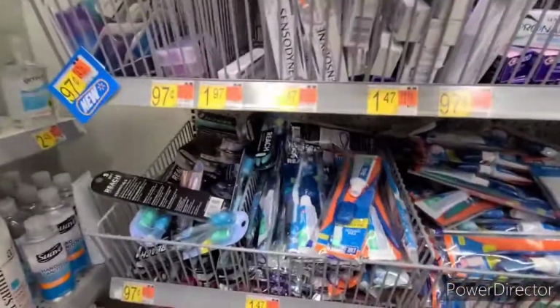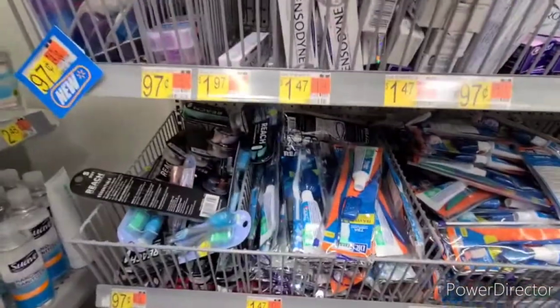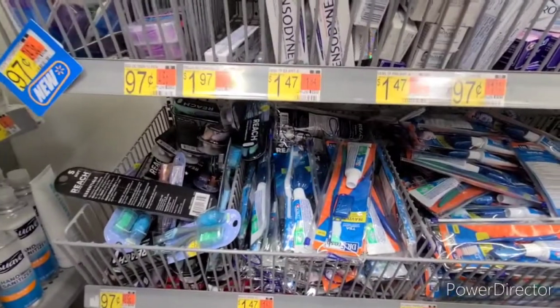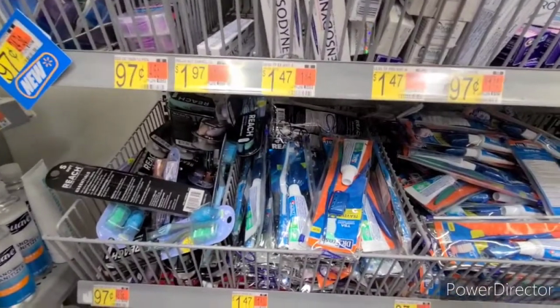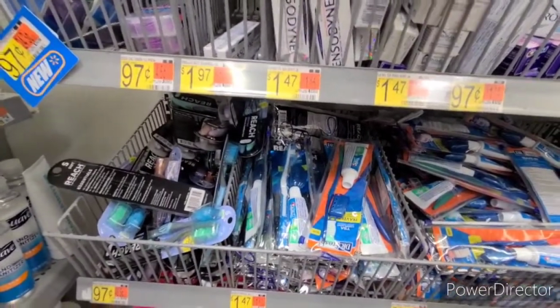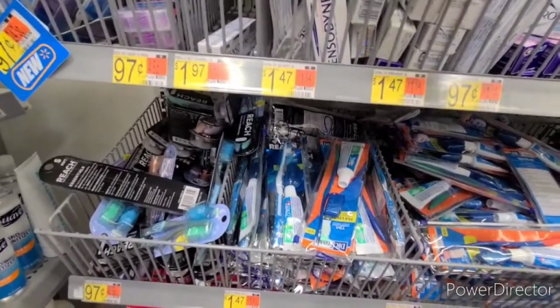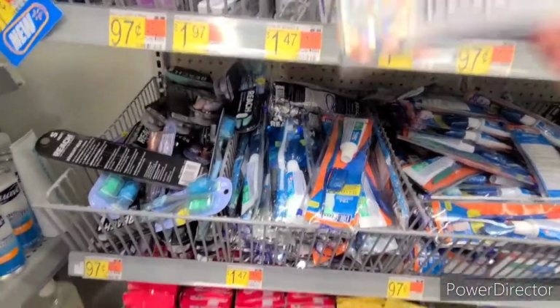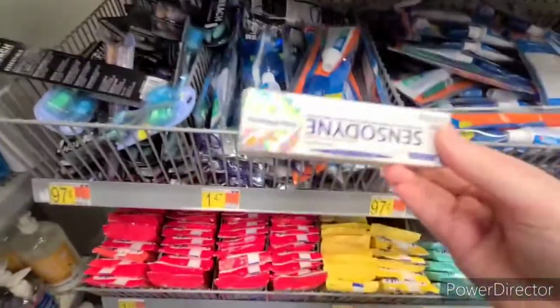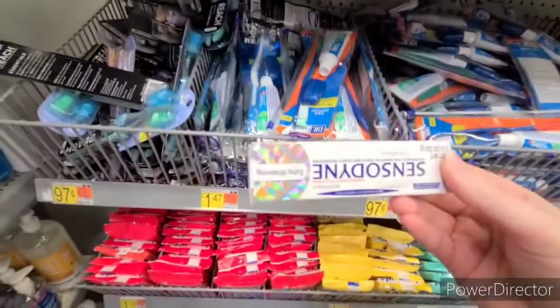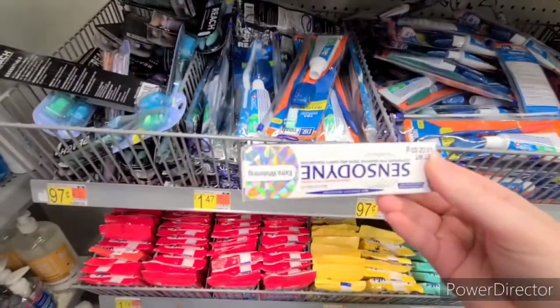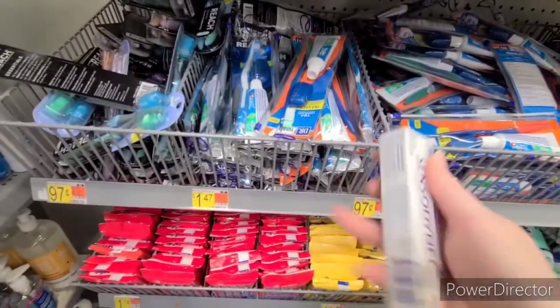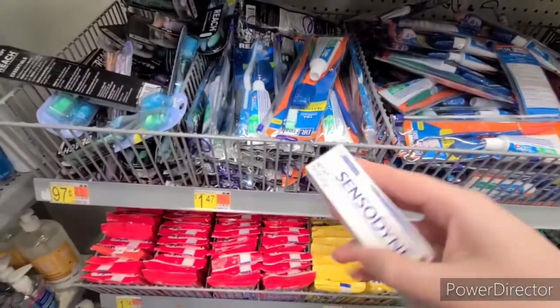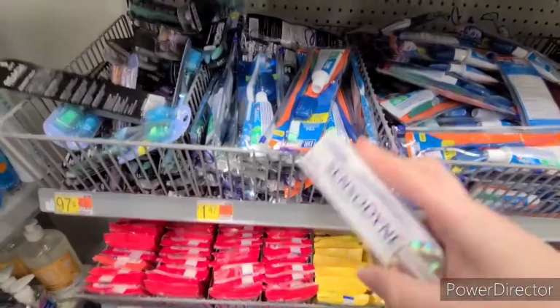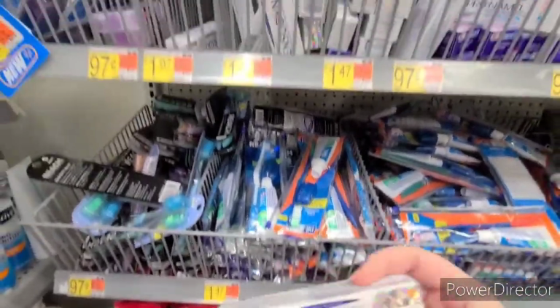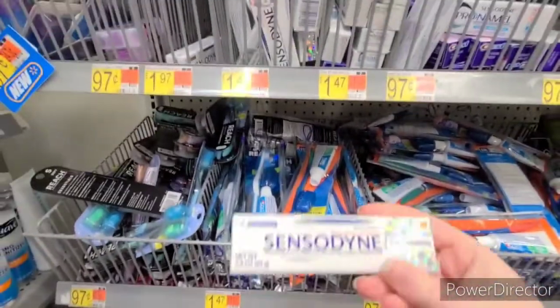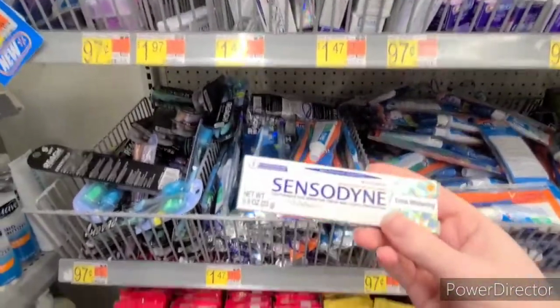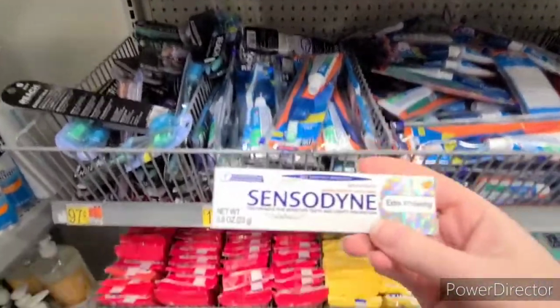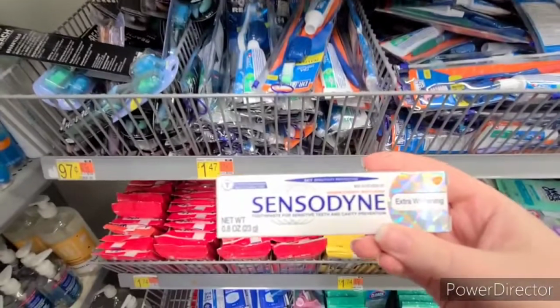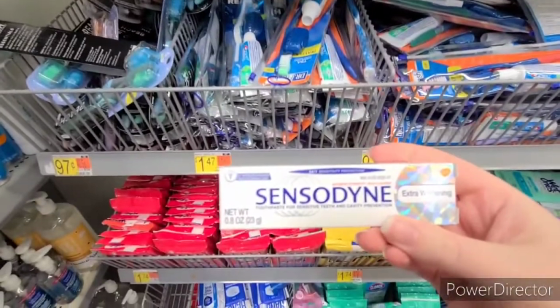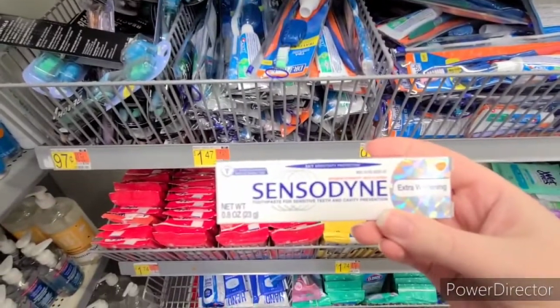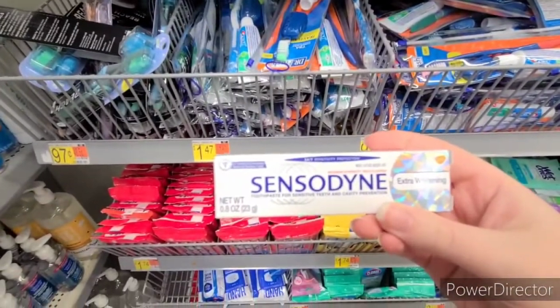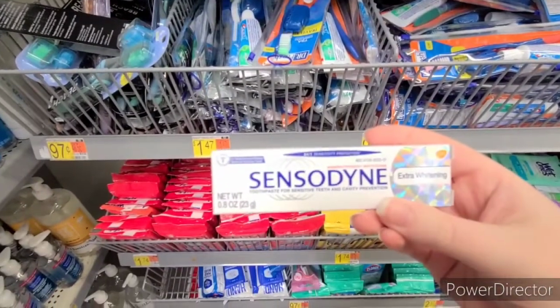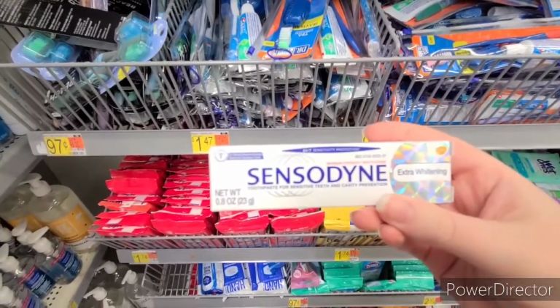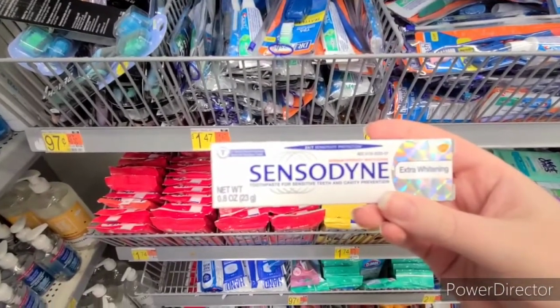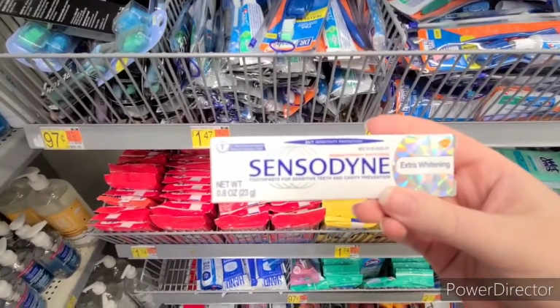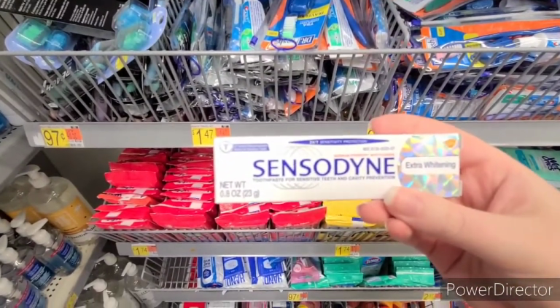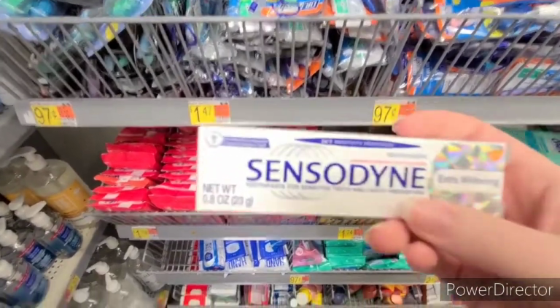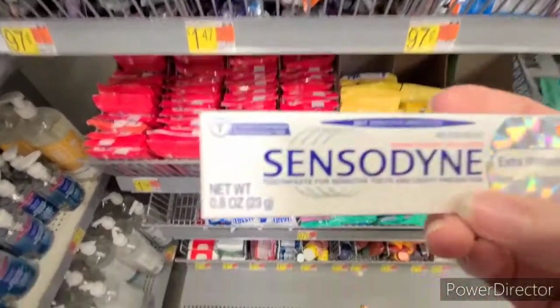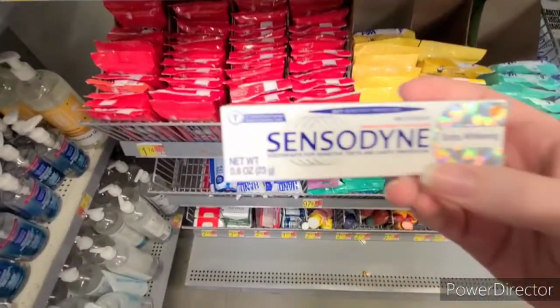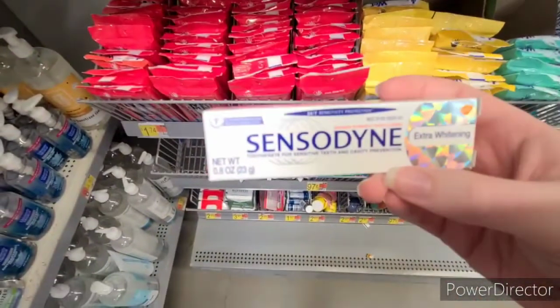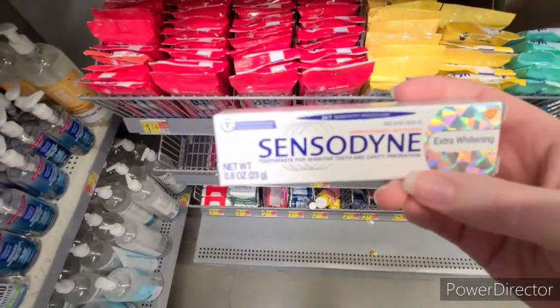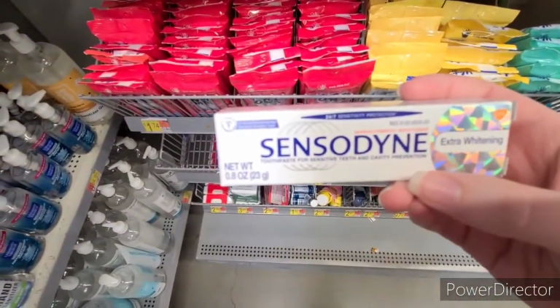Here's an easy freebie using Fetch. We have $1.50 back on any Sensodyne. Head over to Travel, and you'll find them for $1.47, making them completely free and a small moneymaker.